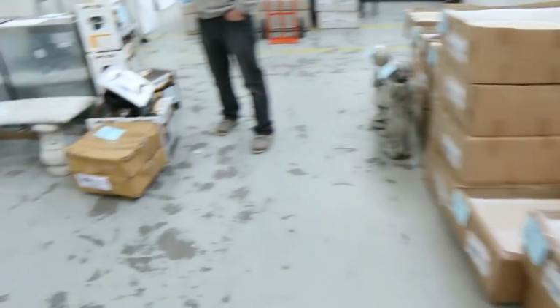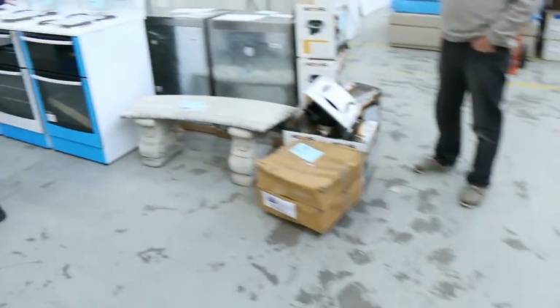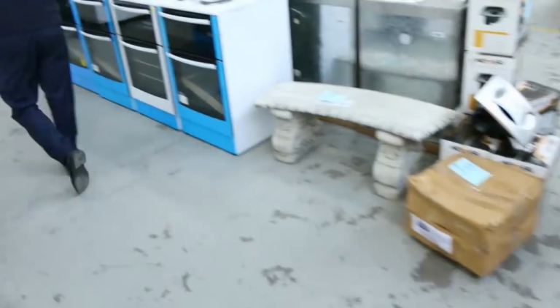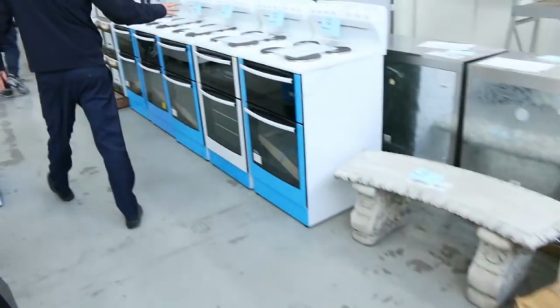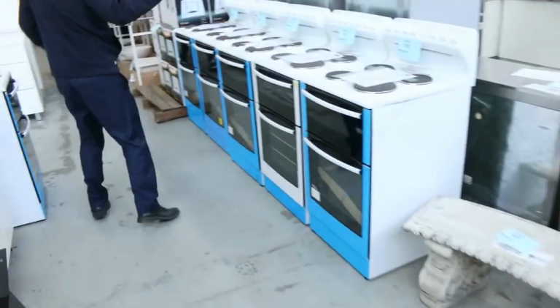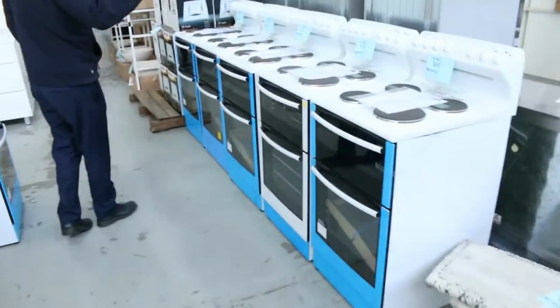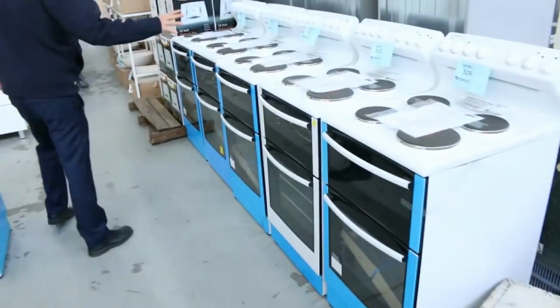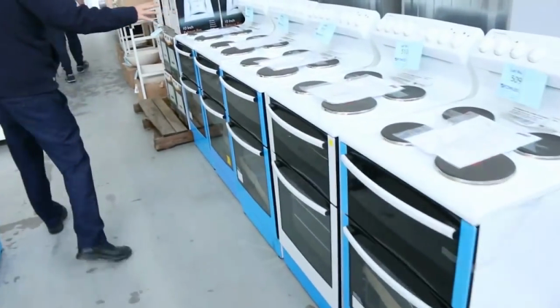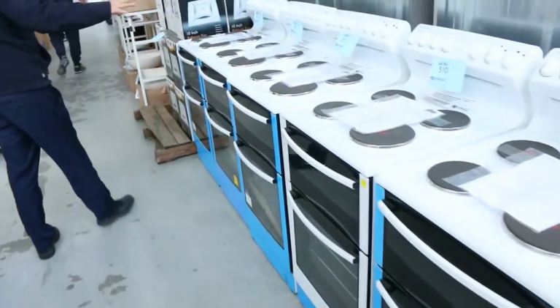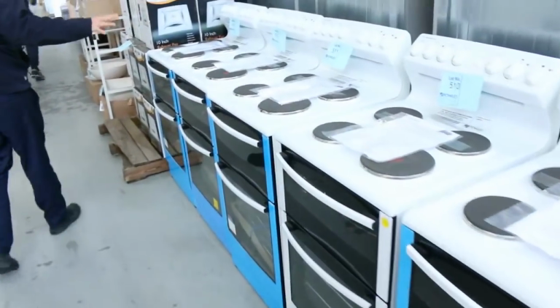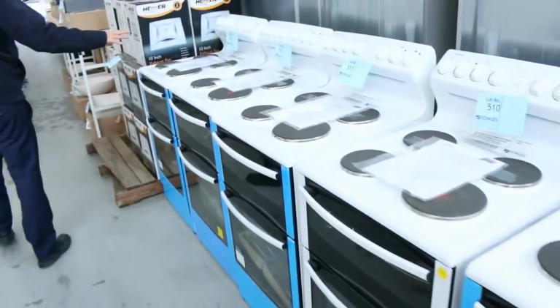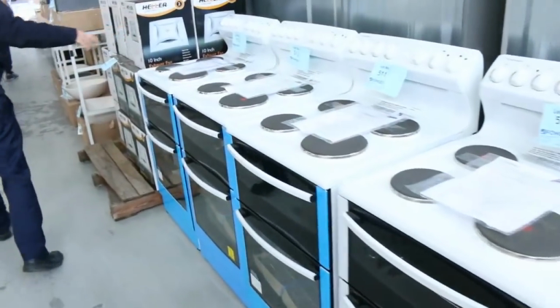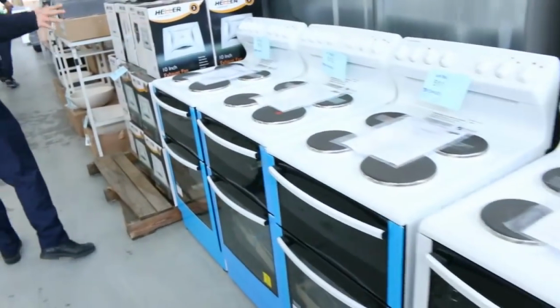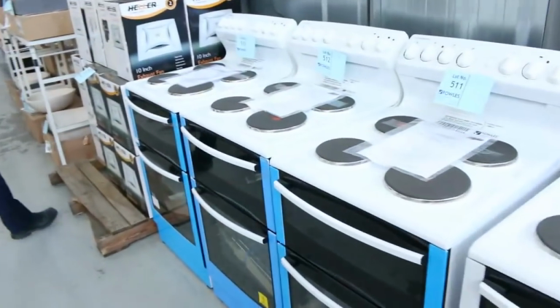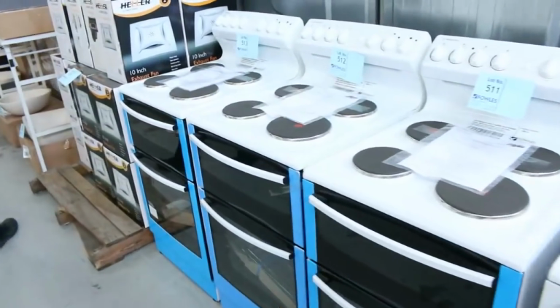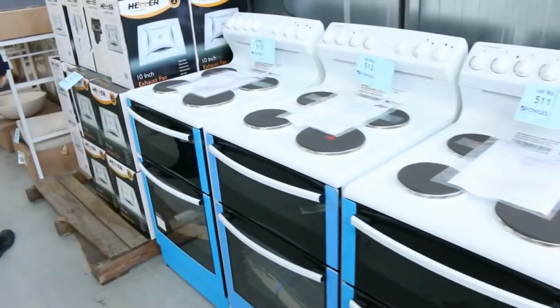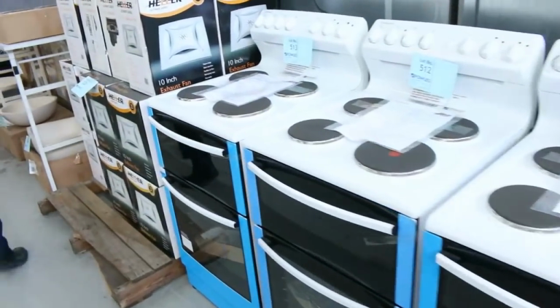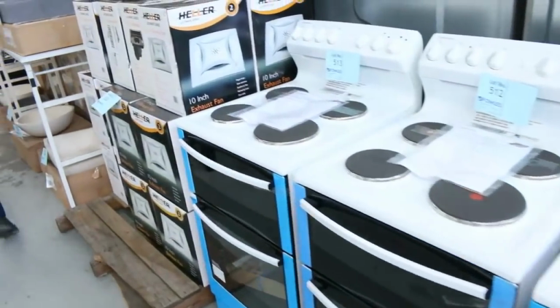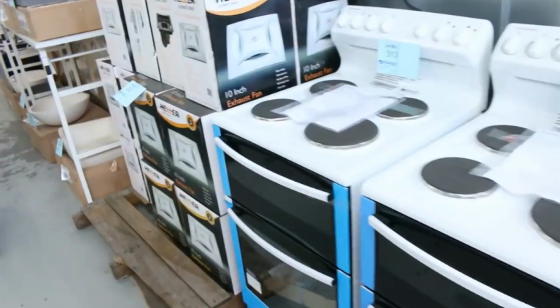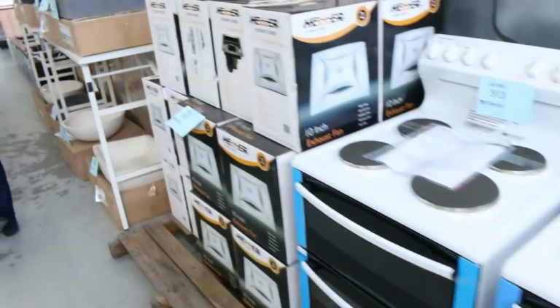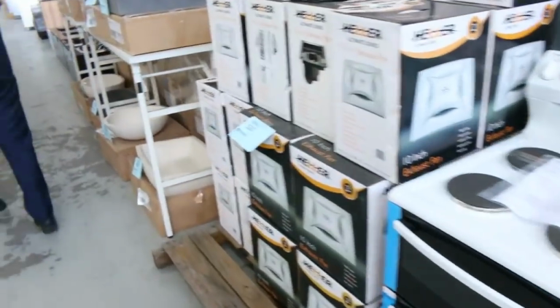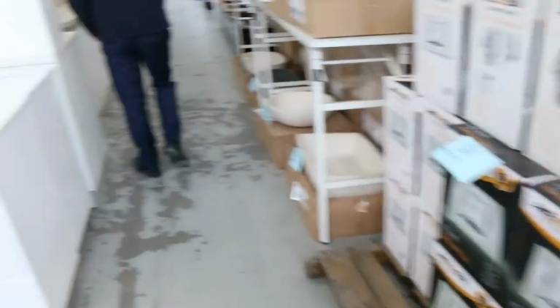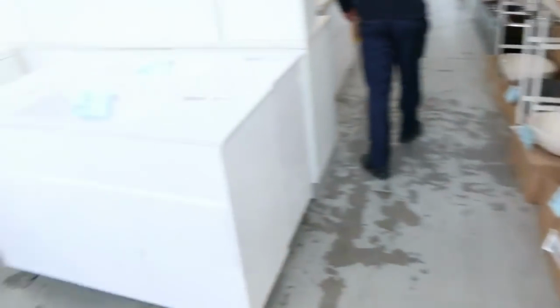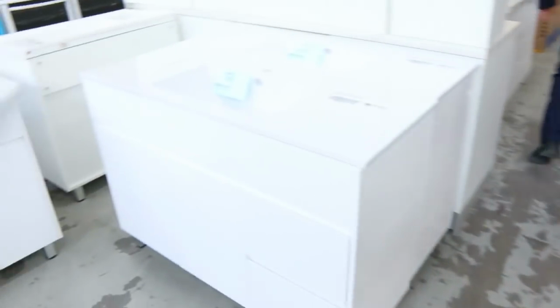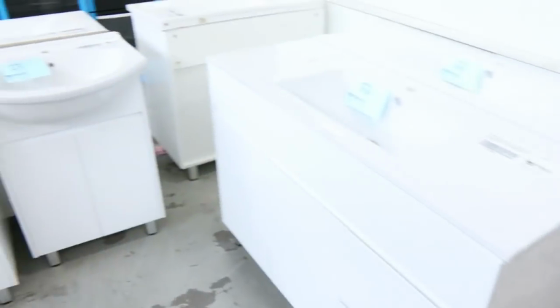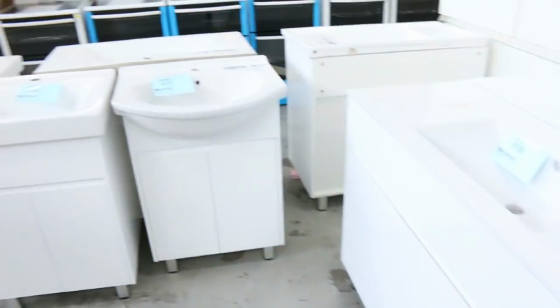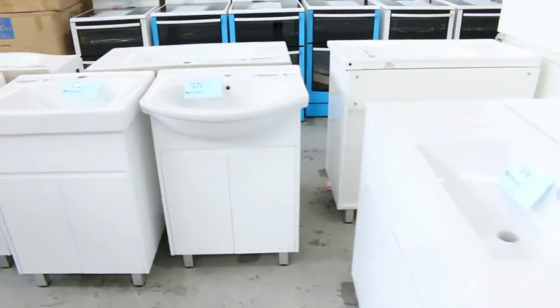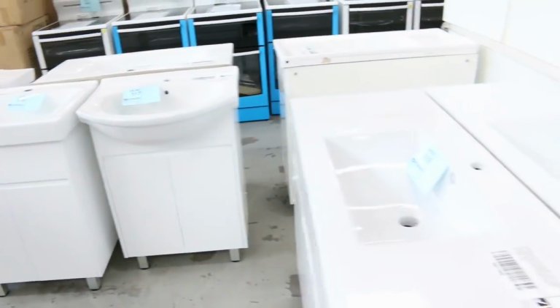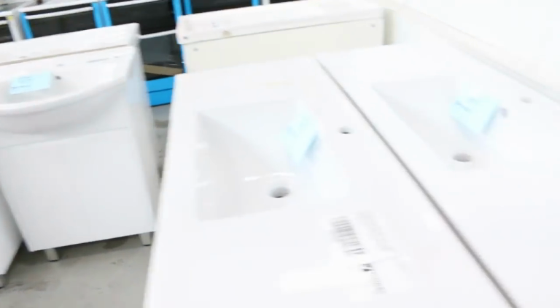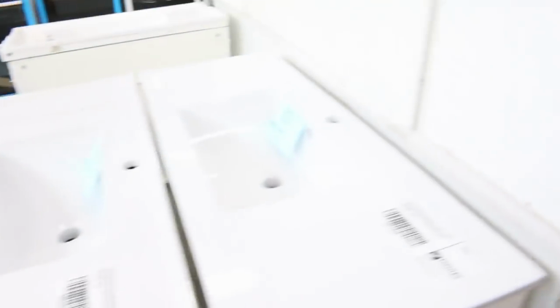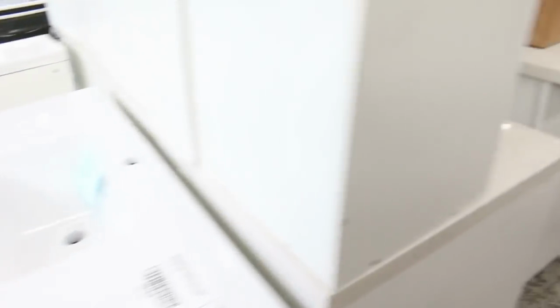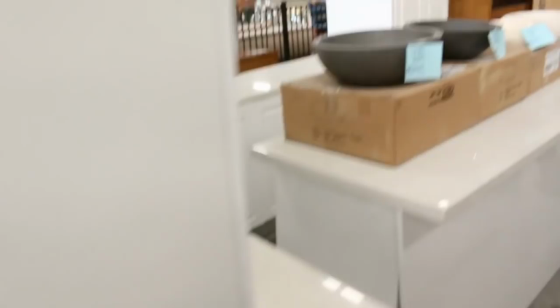We've got heaps of freestanding cookers — about ten of those. Last week they were selling around the mid-$400 mark, and they're about $1,200–$1,300 in the shop, so really nice buying.